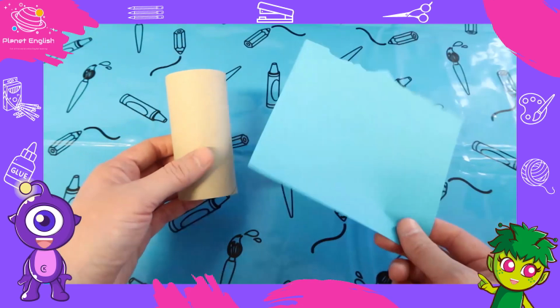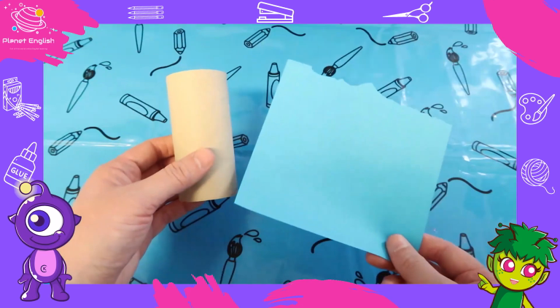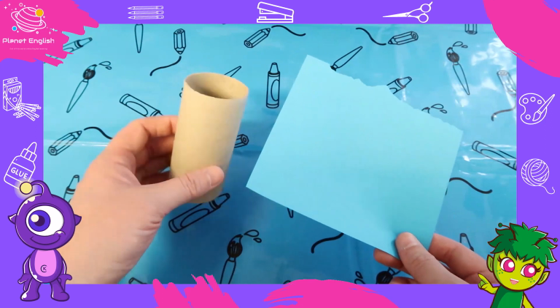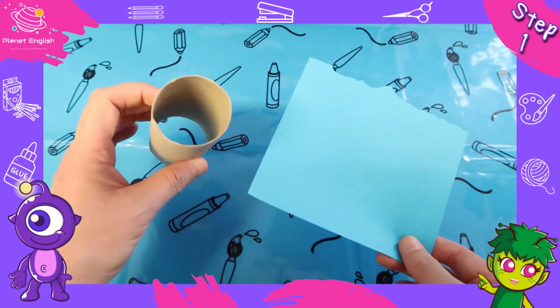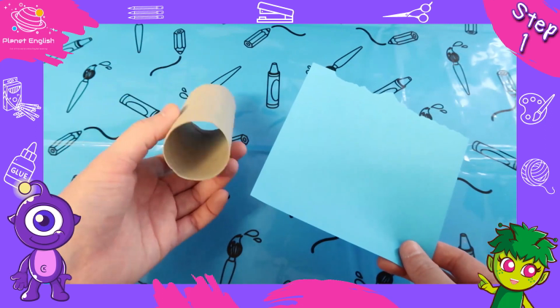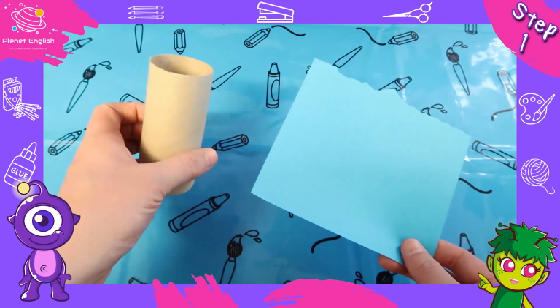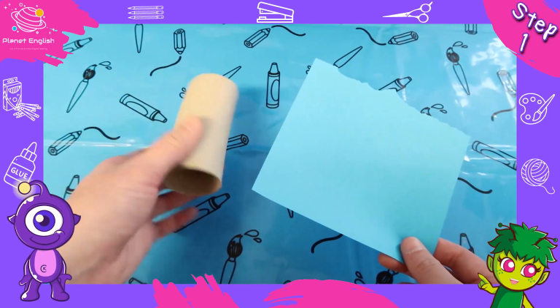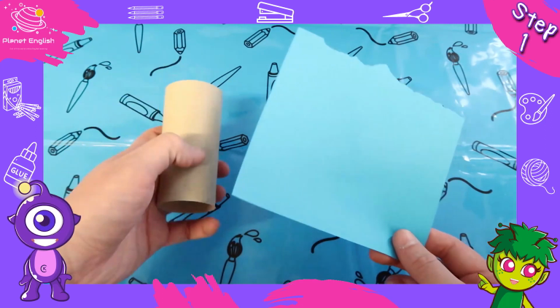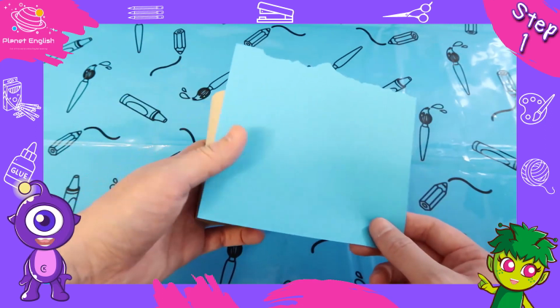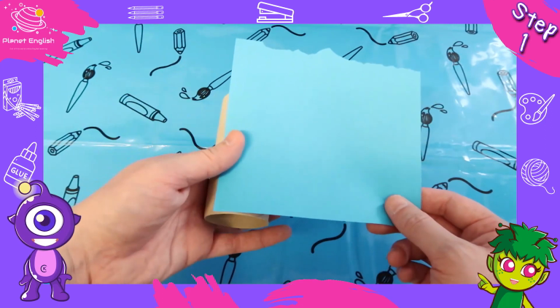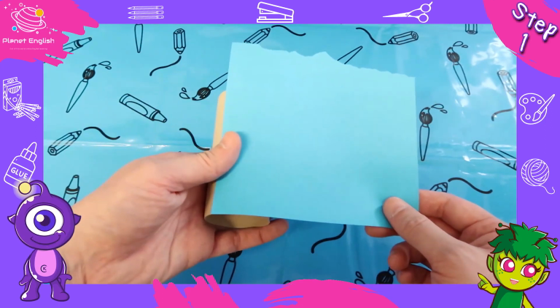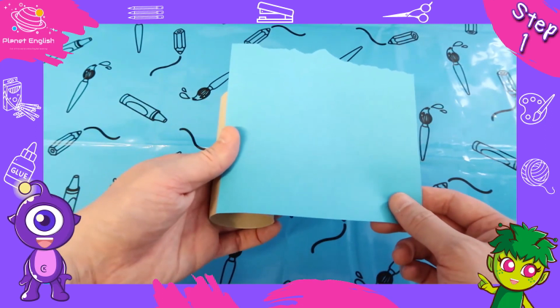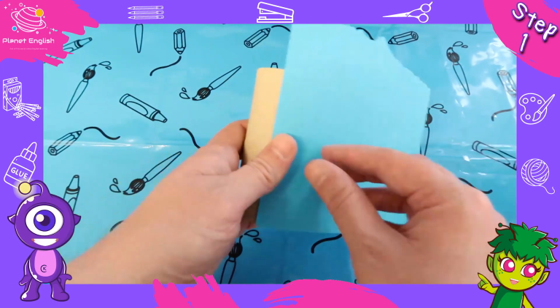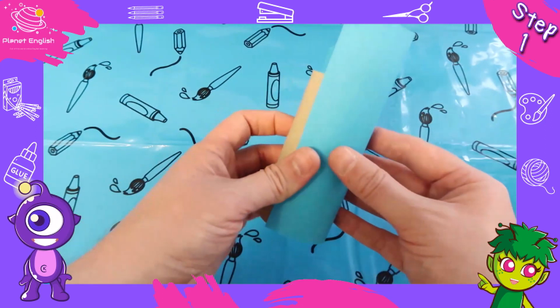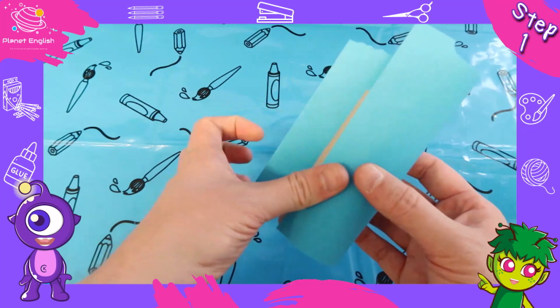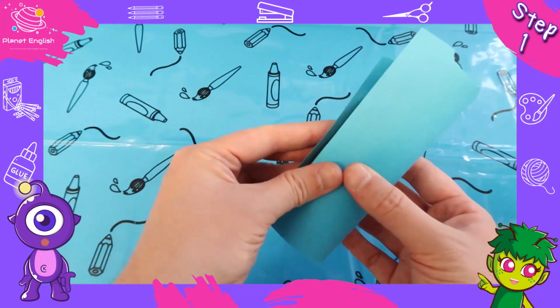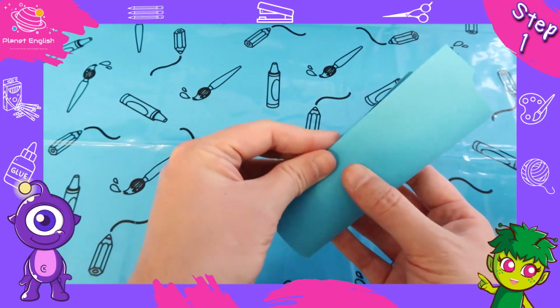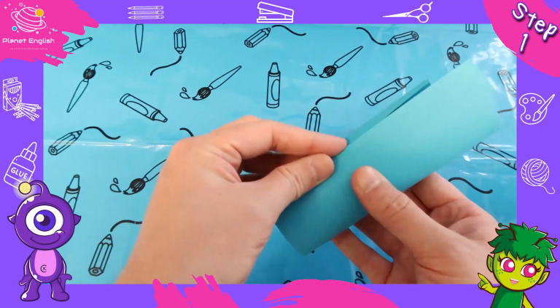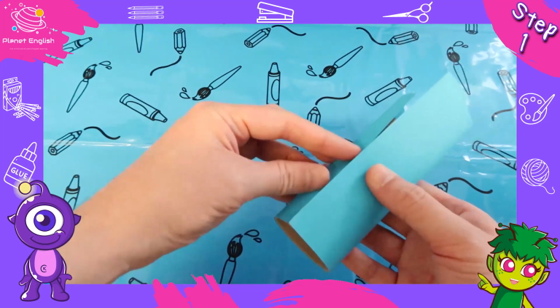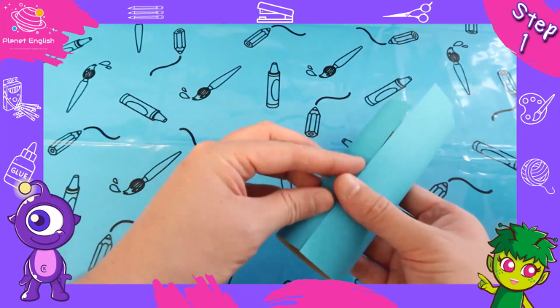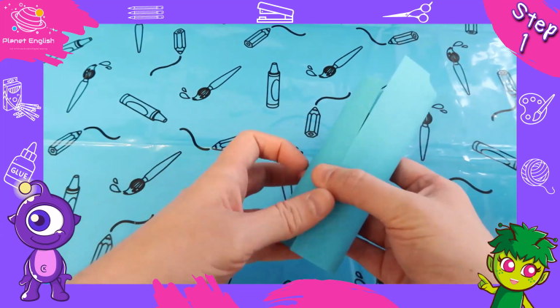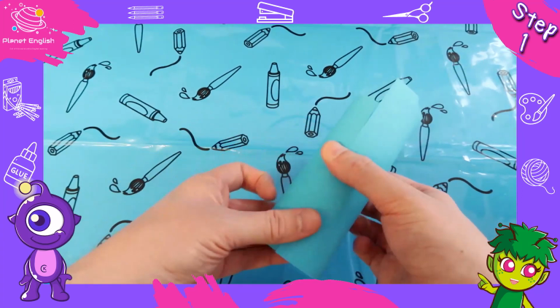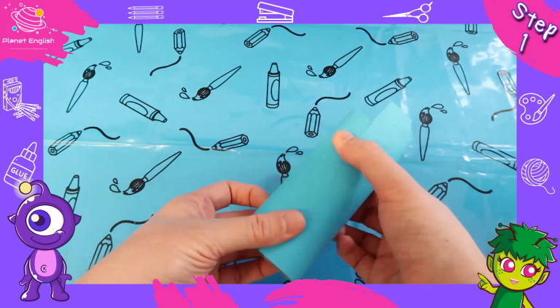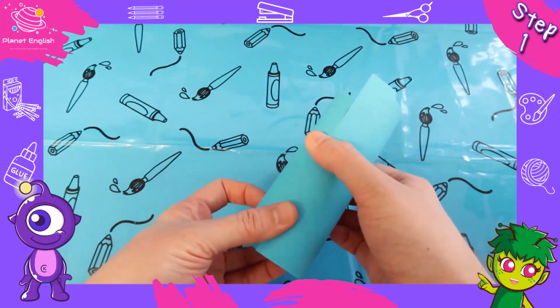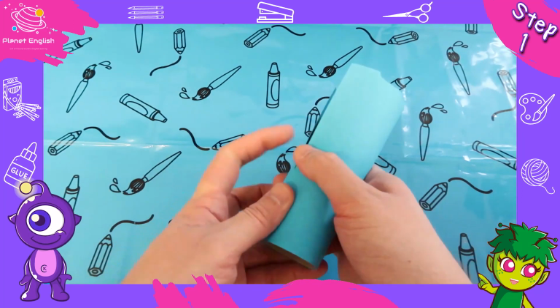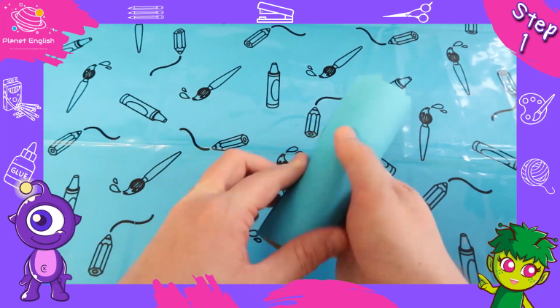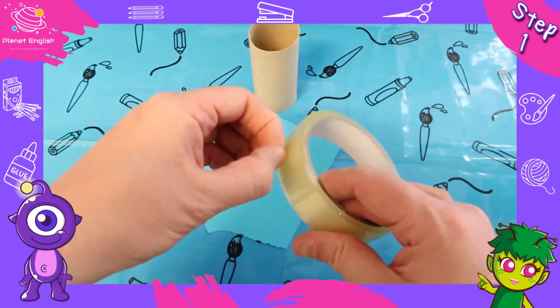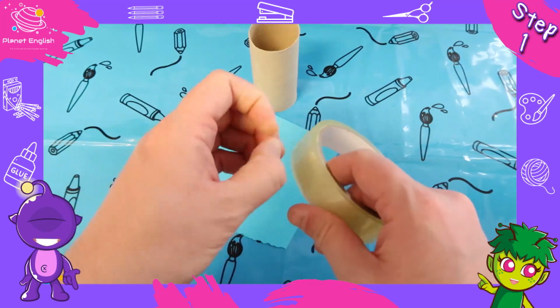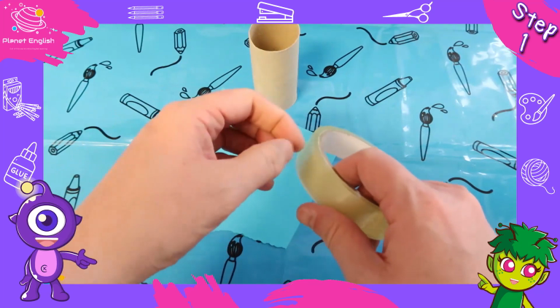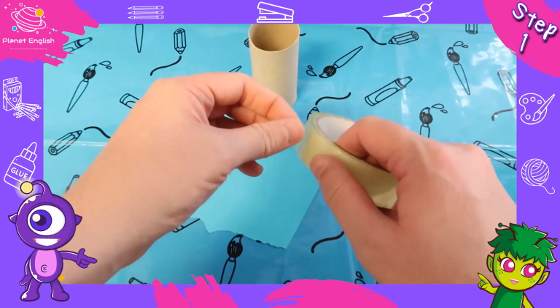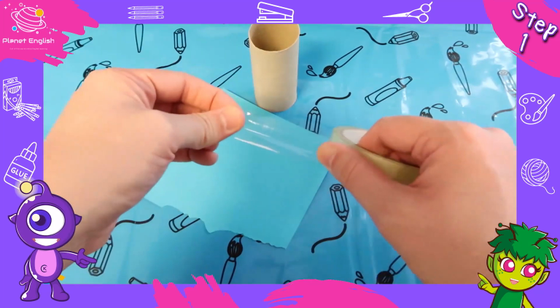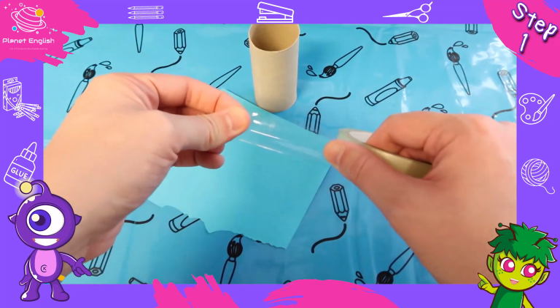Step one: take your colored paper and wrap it around the cardboard roll. Use the sellotape to secure the paper.